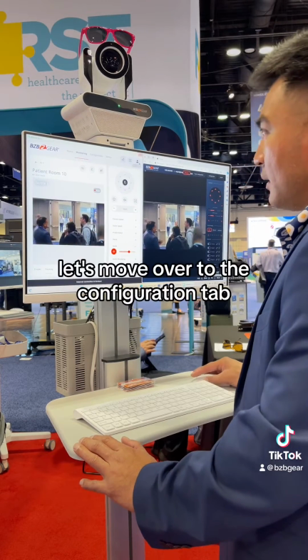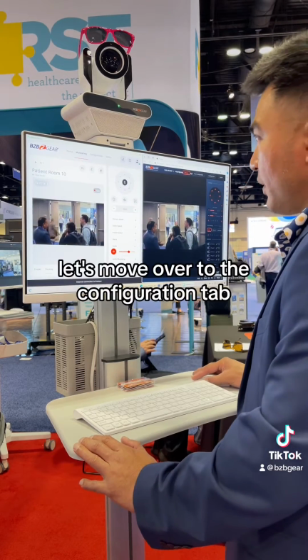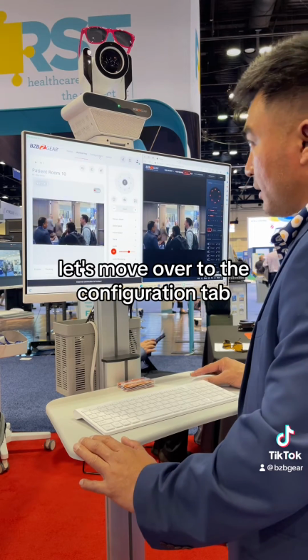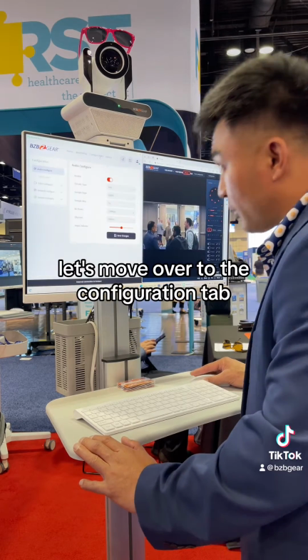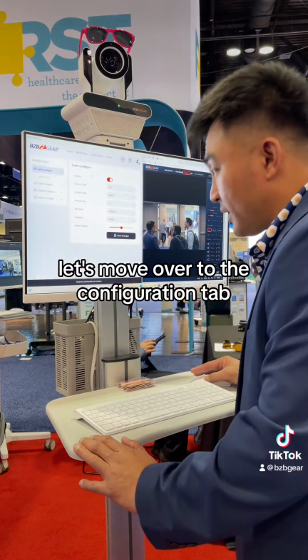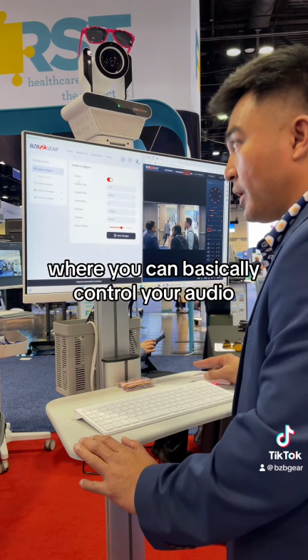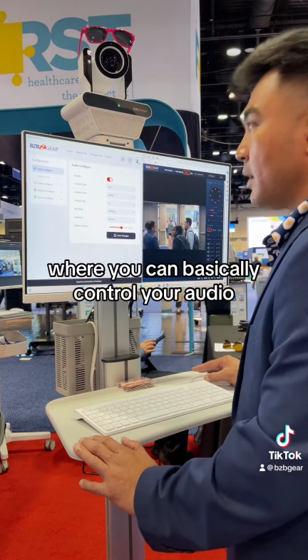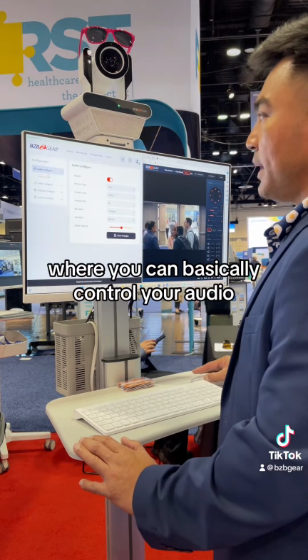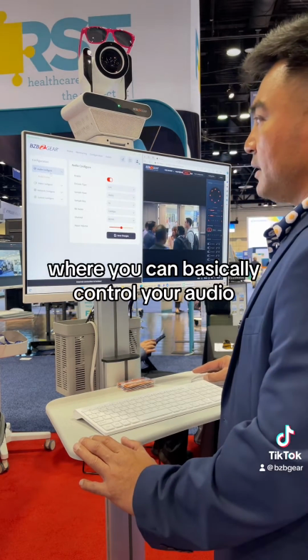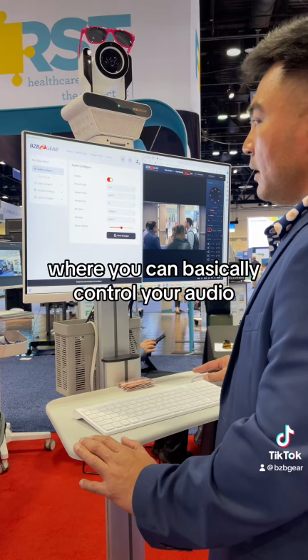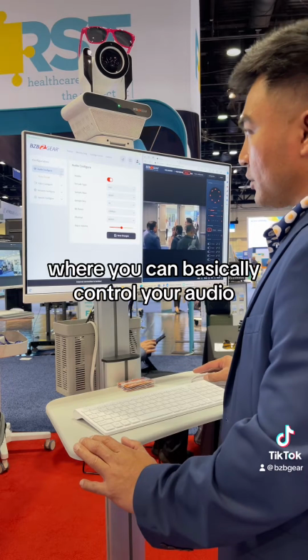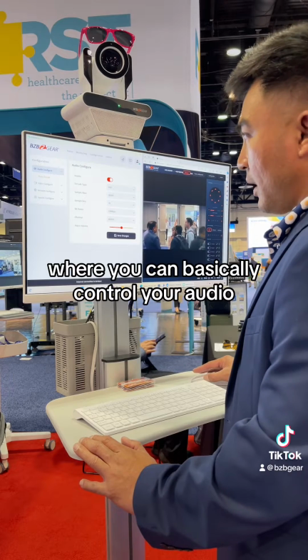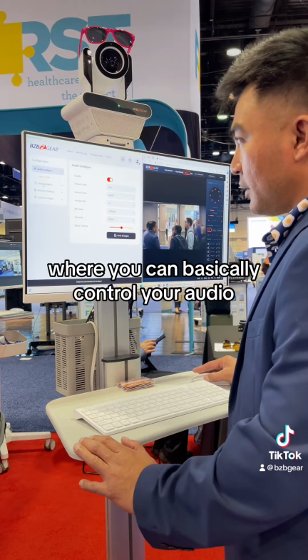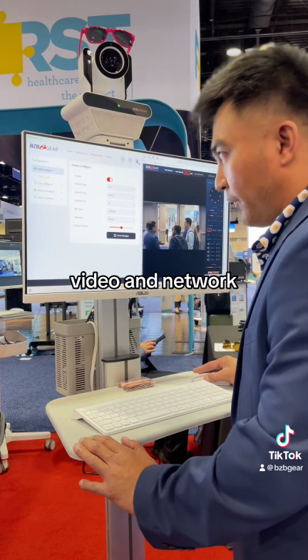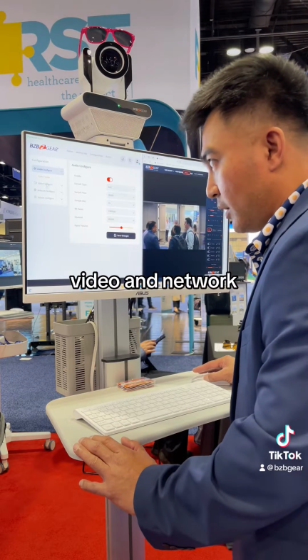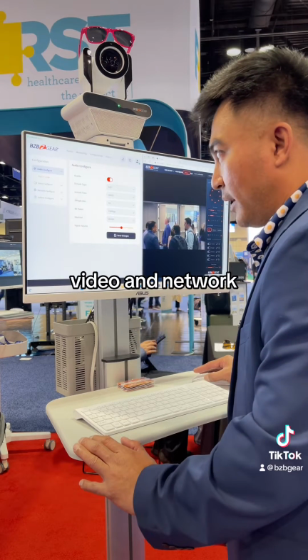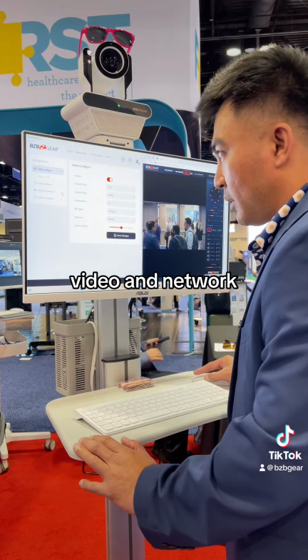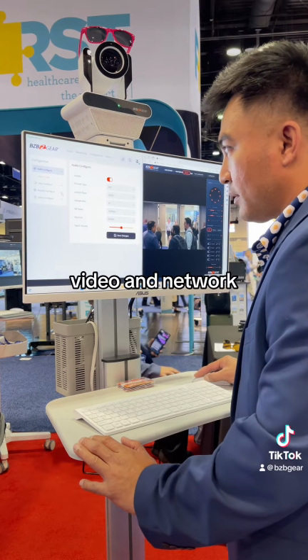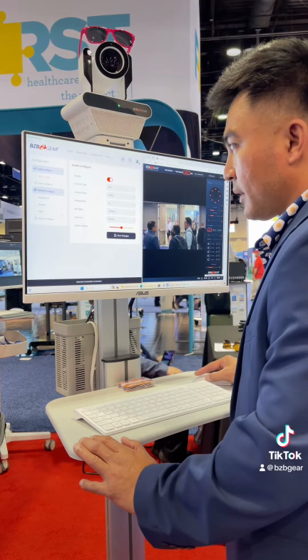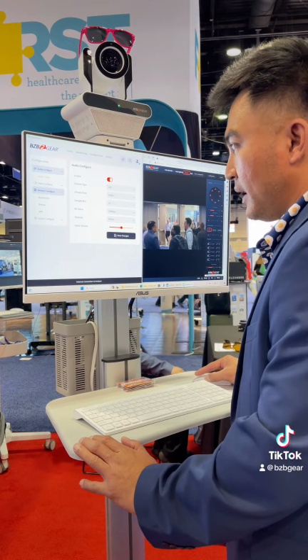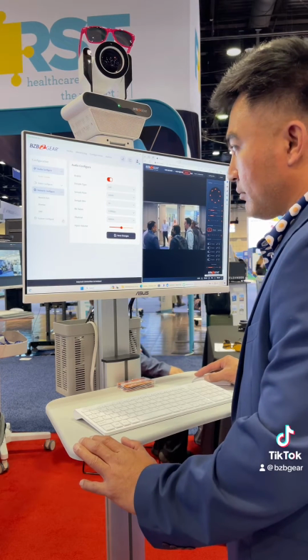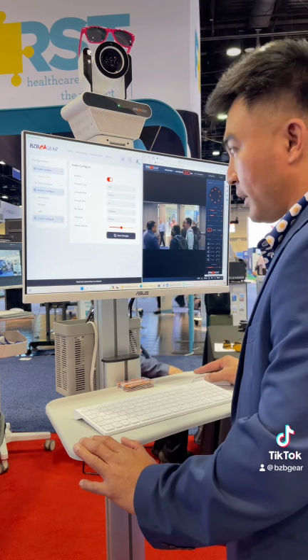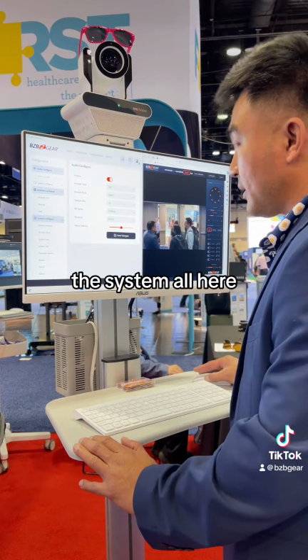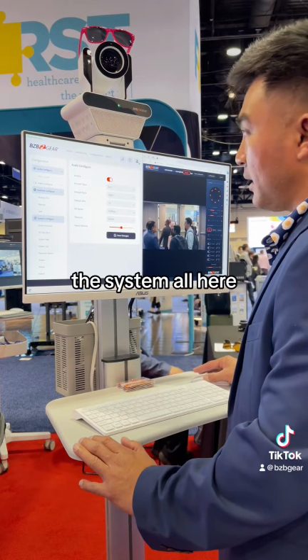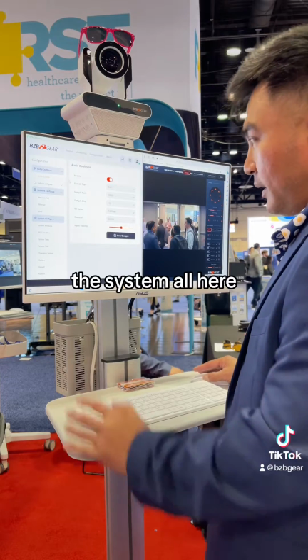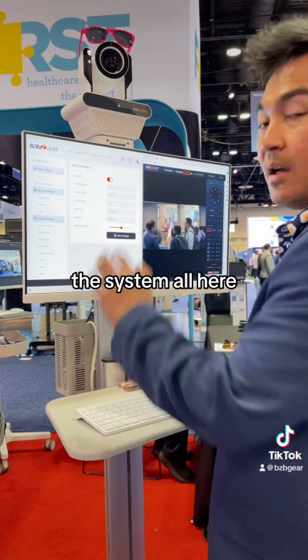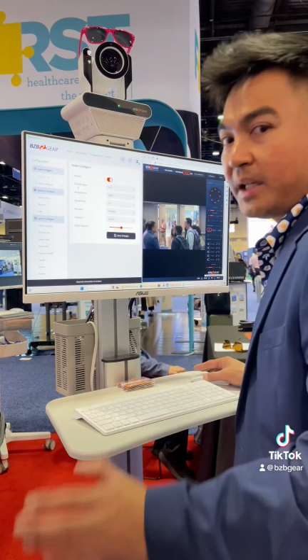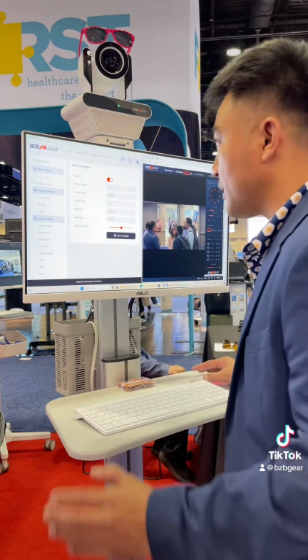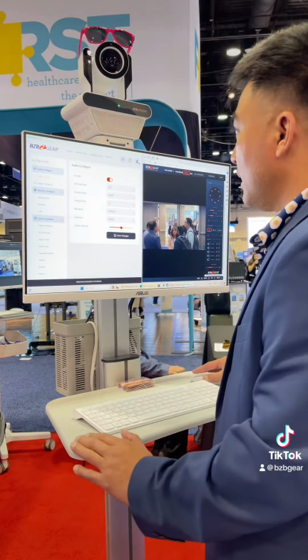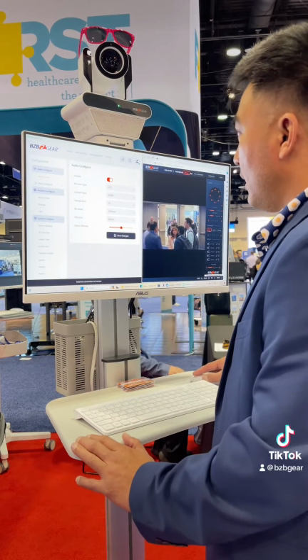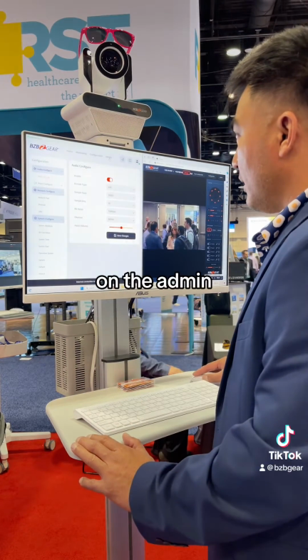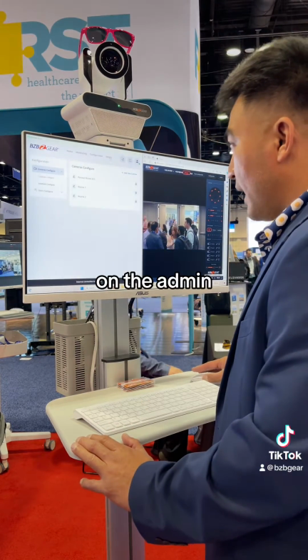Let's move over to the configuration tab where you can basically control your audio, video, and network, and even configure the system — all here. So many options on the admin.